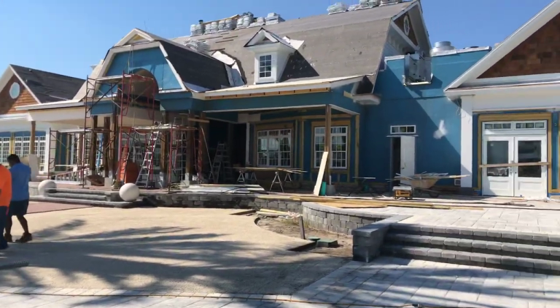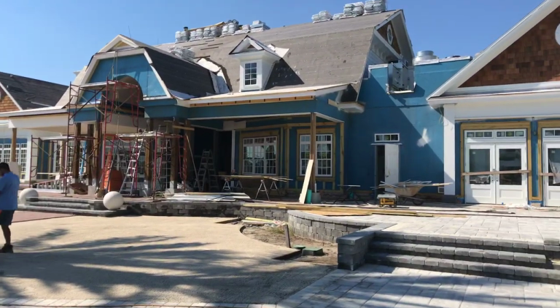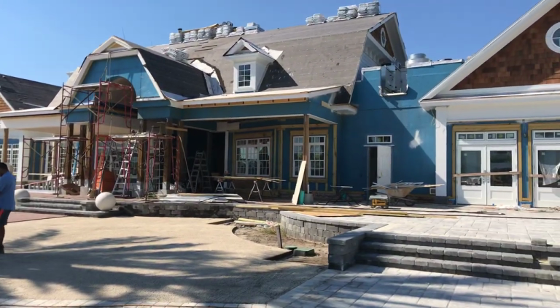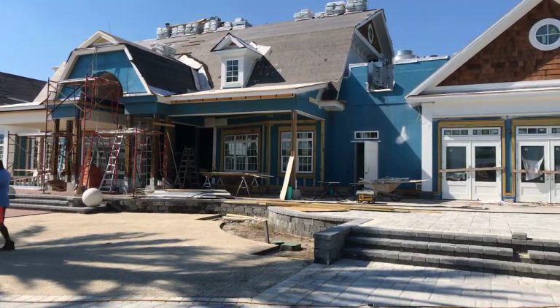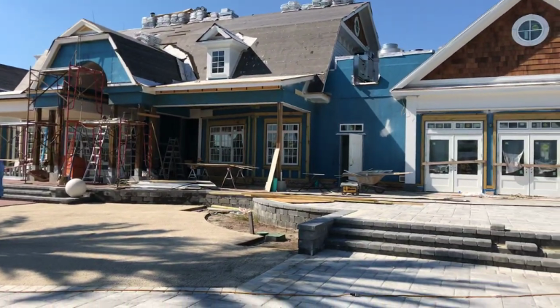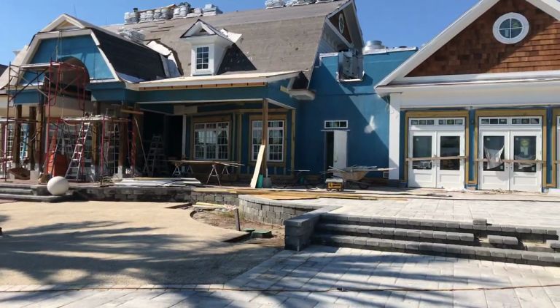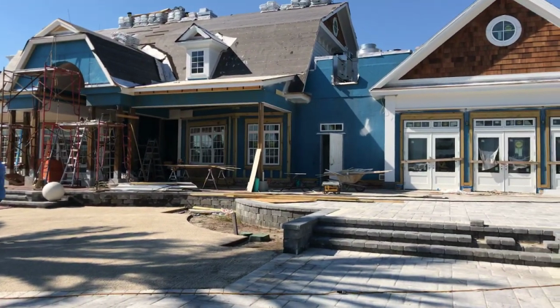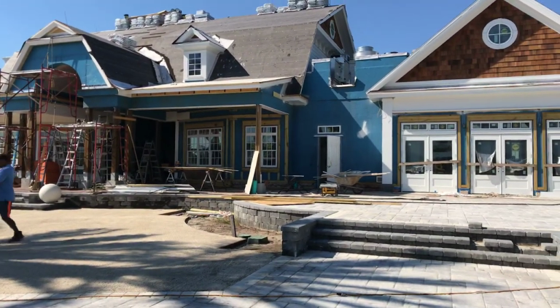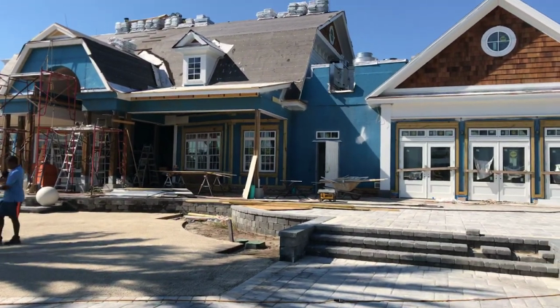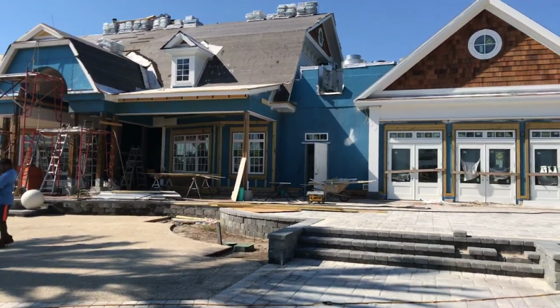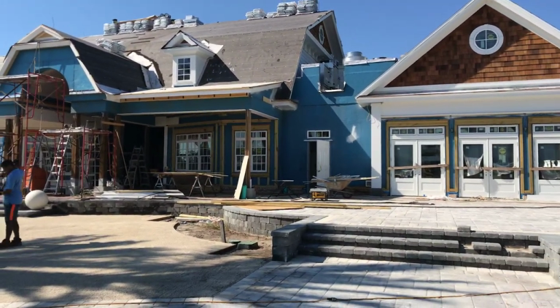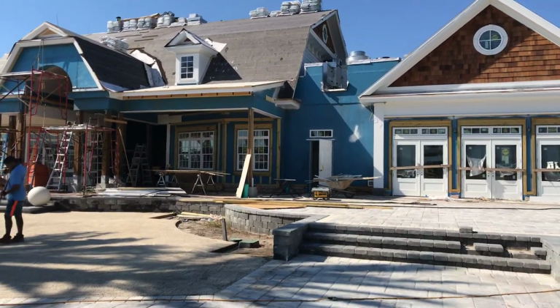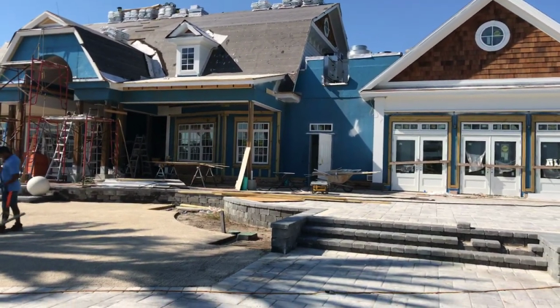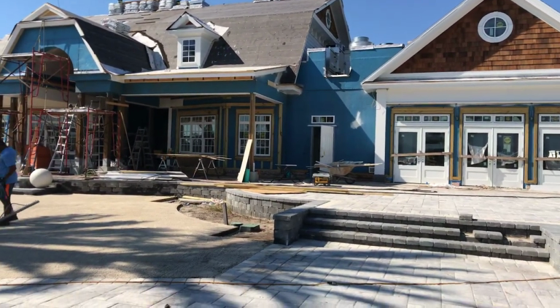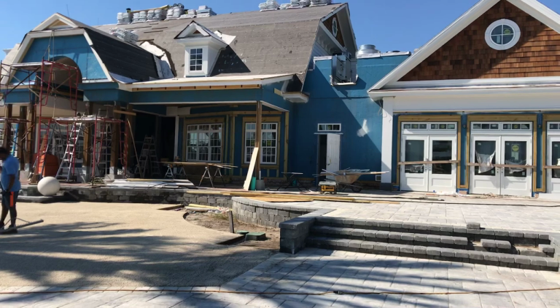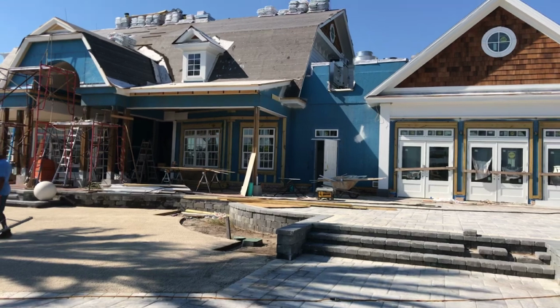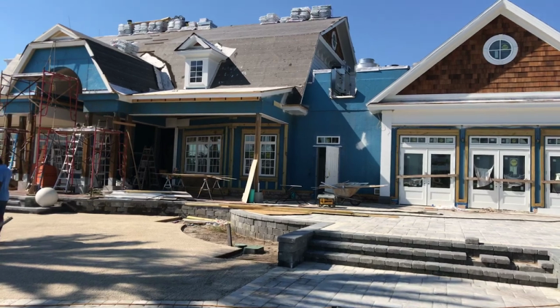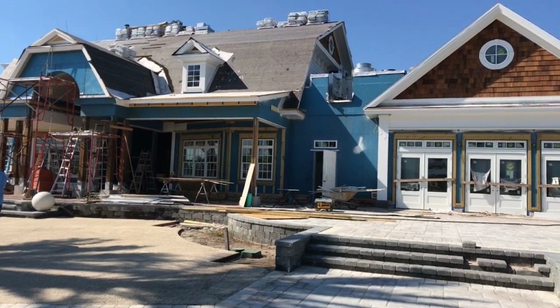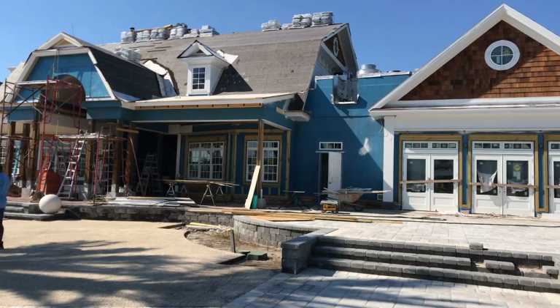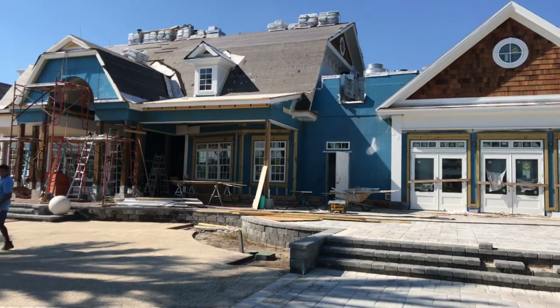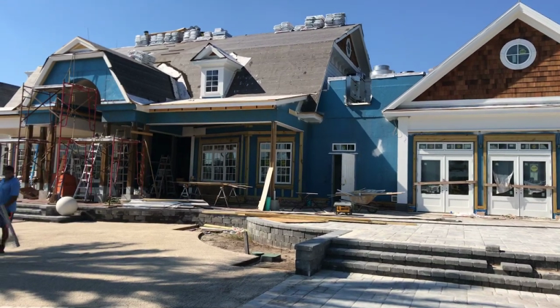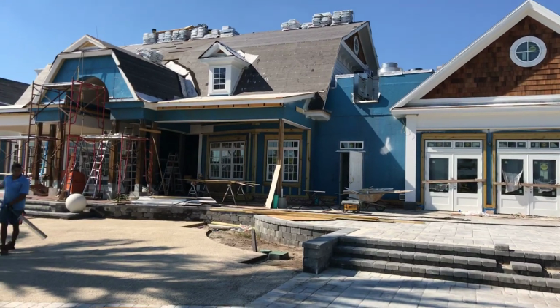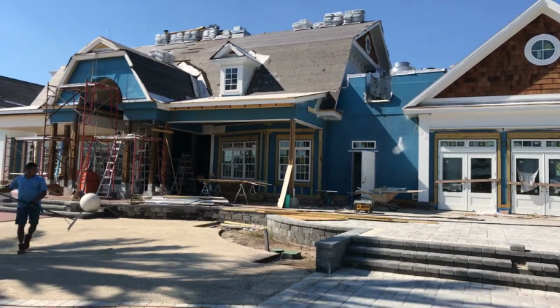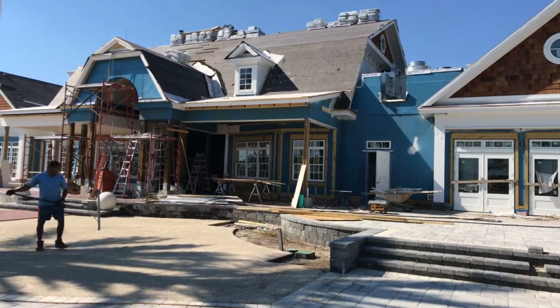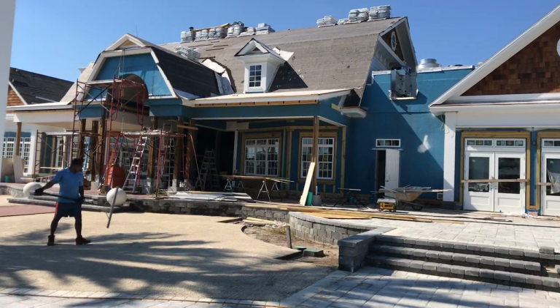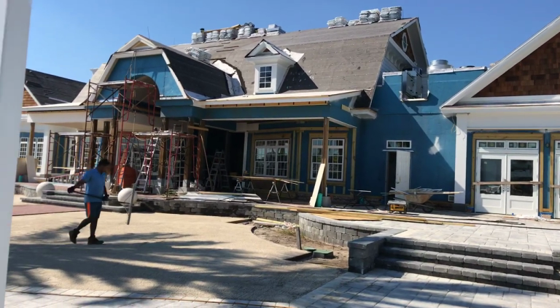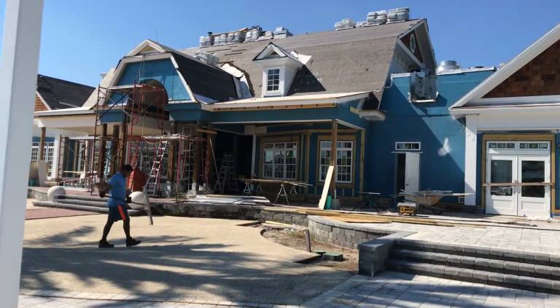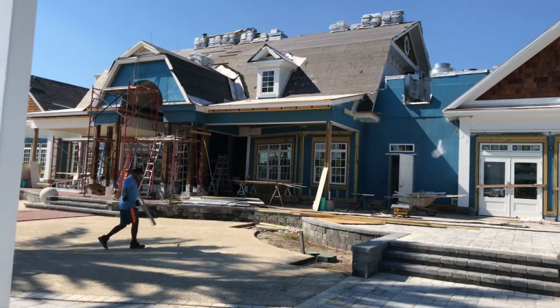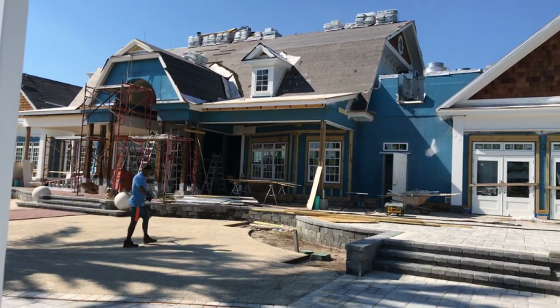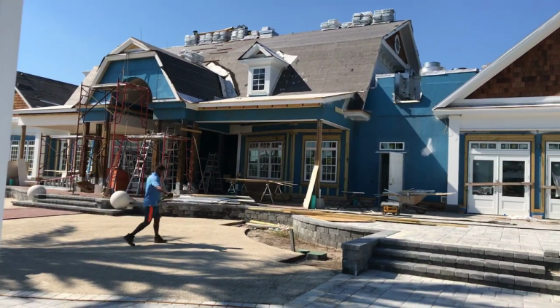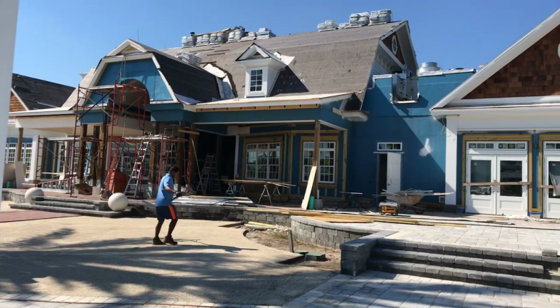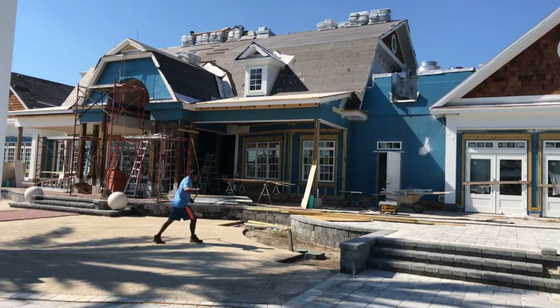All right, guys, we appreciate you — I want you to have a fantastic day. This is the back side of the amenity center here facing the pool. Sharon and I are here if you need anything — give us a call, just want to chat about anything St. Augustine, St. Johns County. We're here for you. We appreciate you!